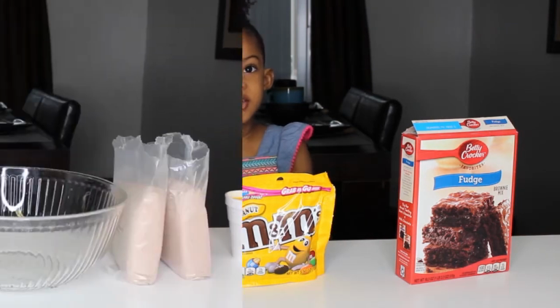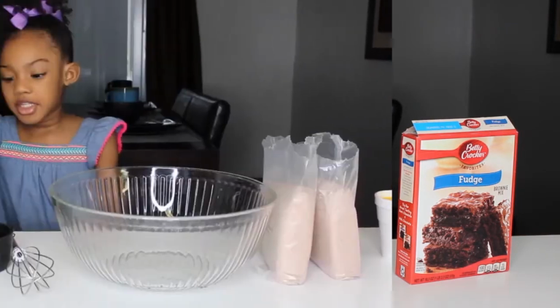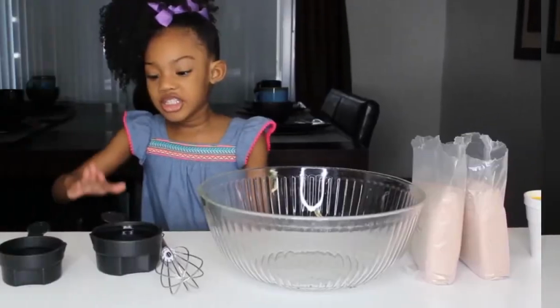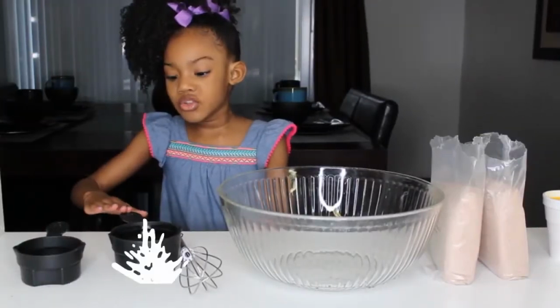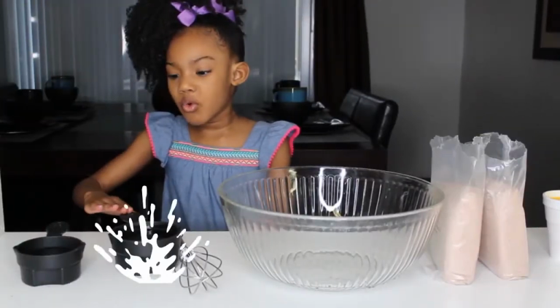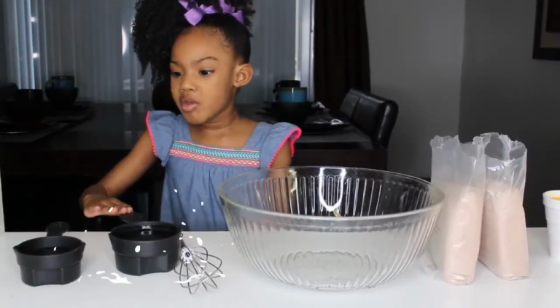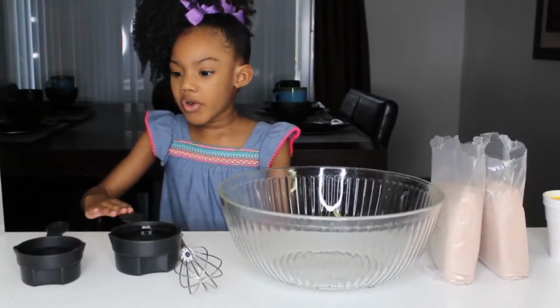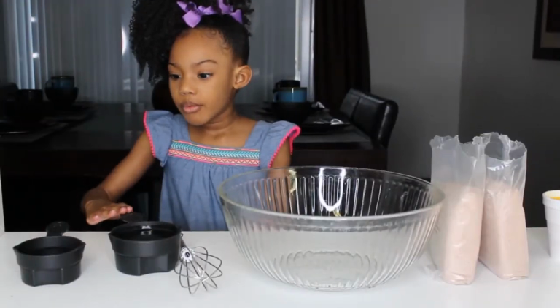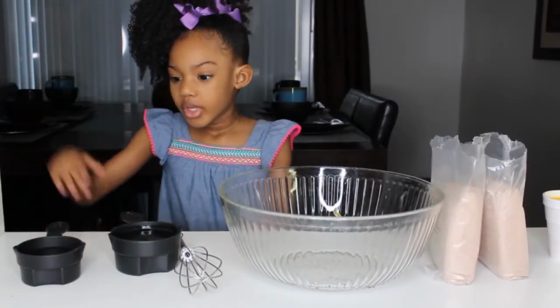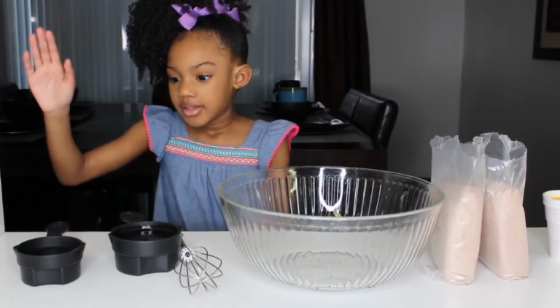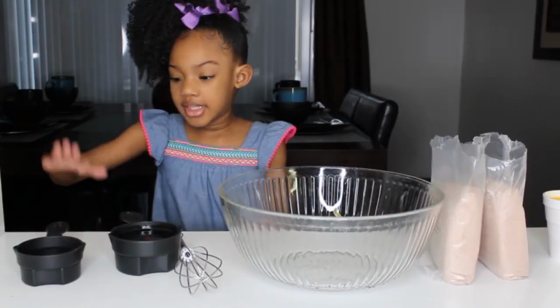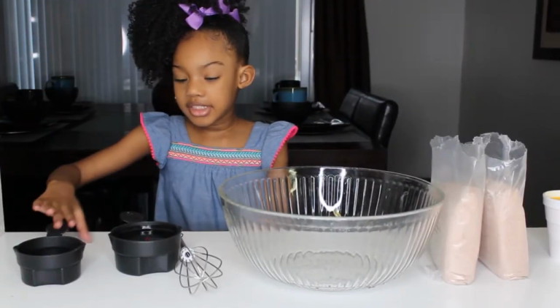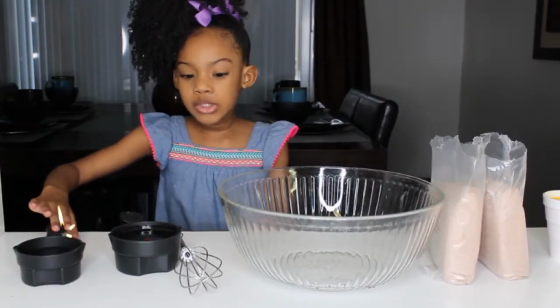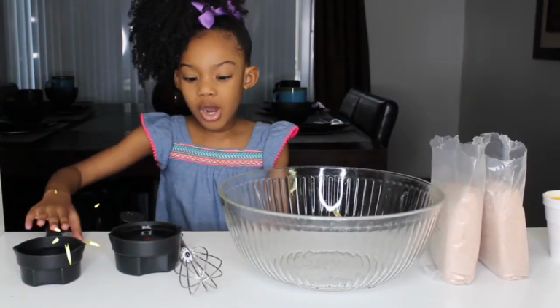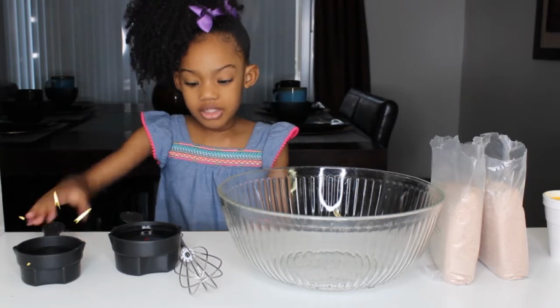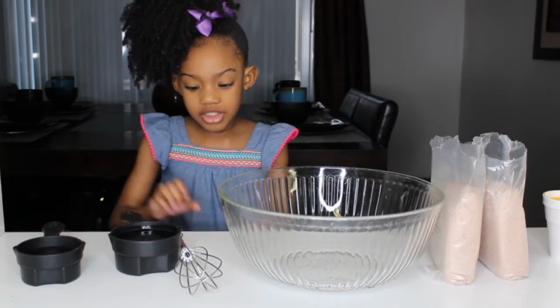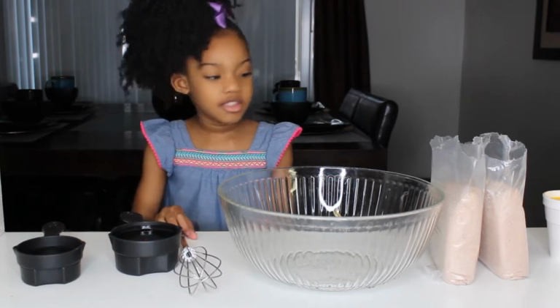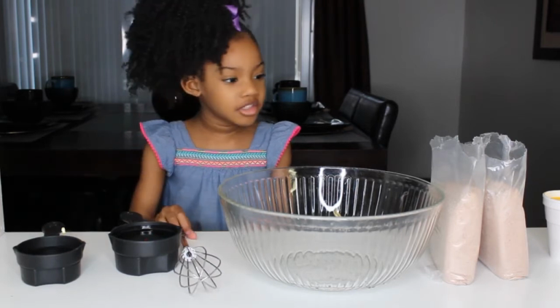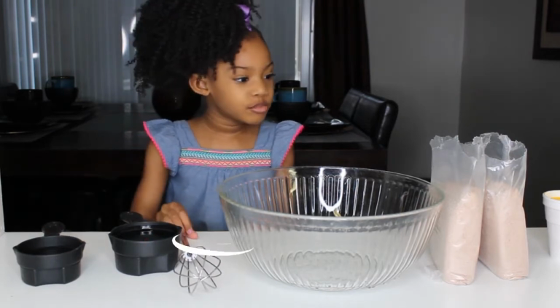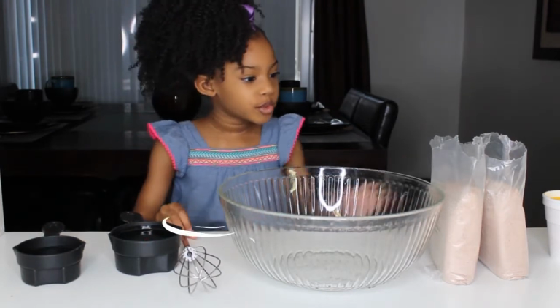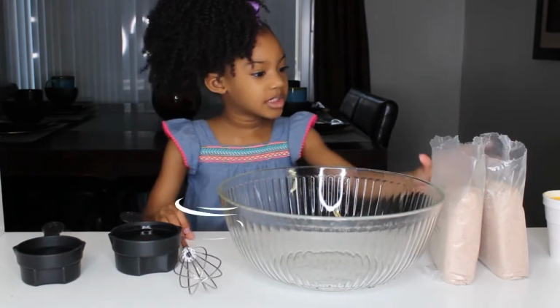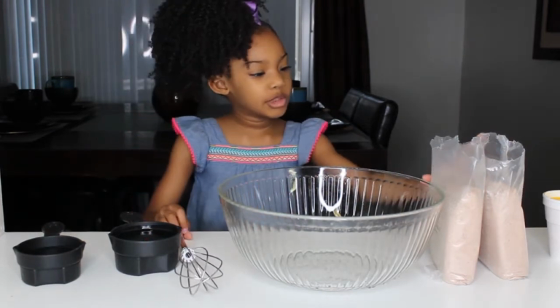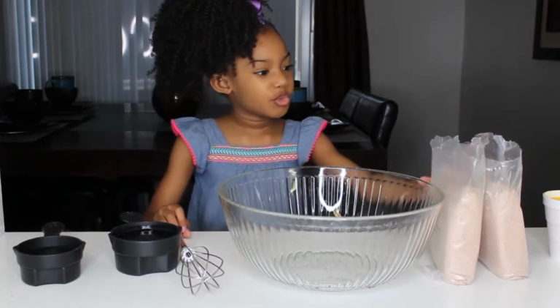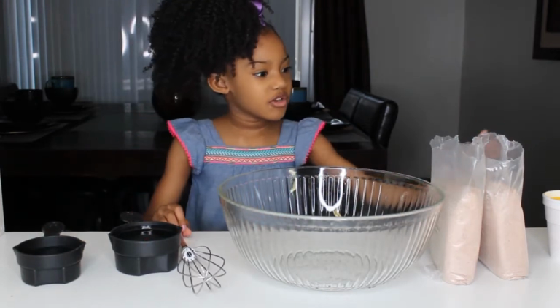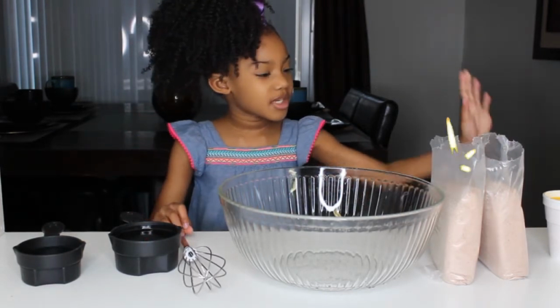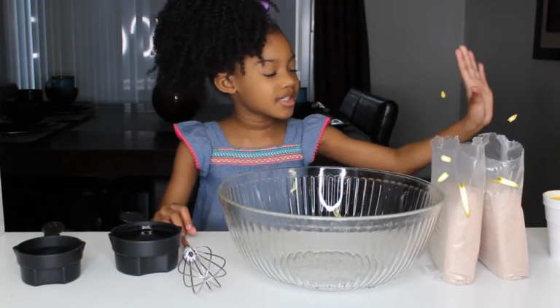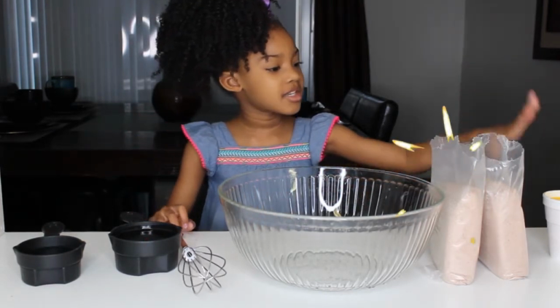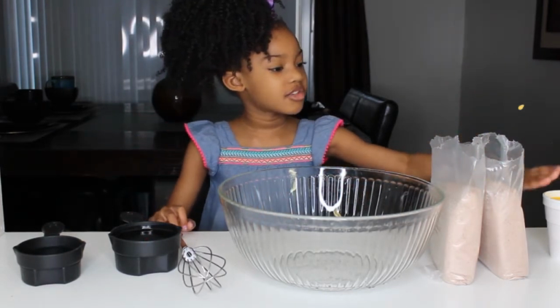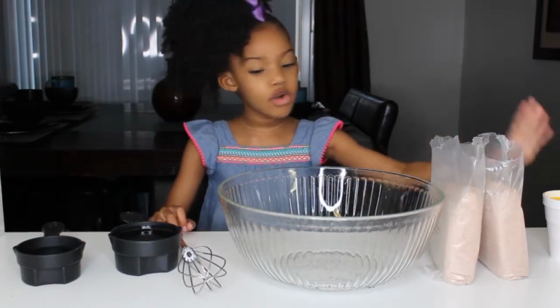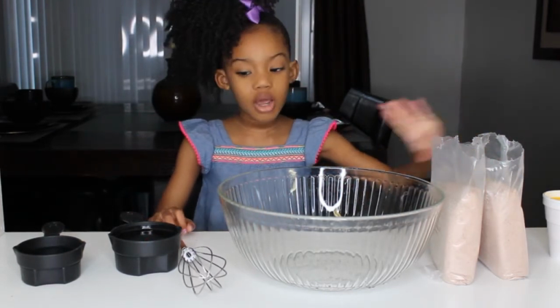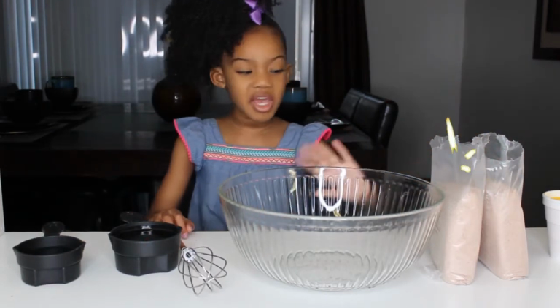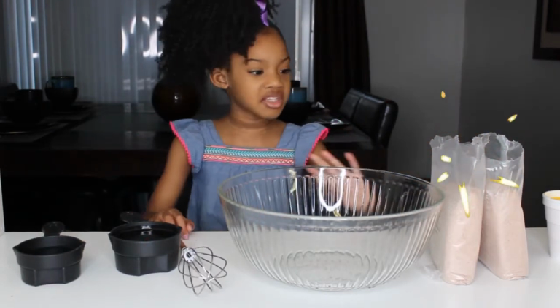This is oil, this is water, this is the spoon, this is the brownie mix, and these are four eggs.